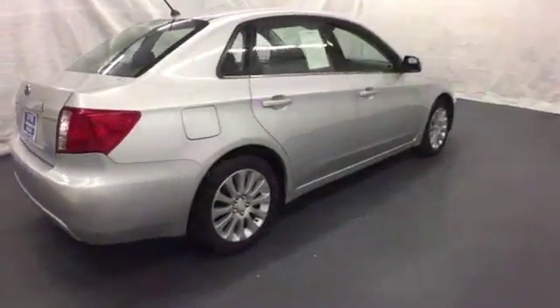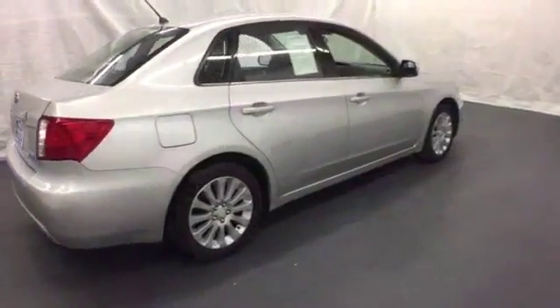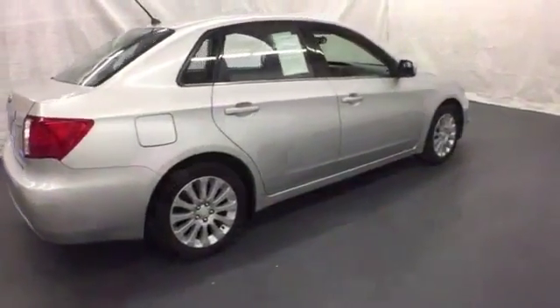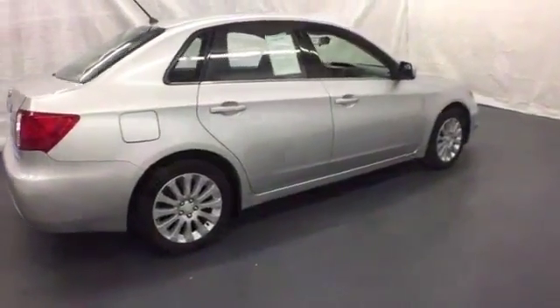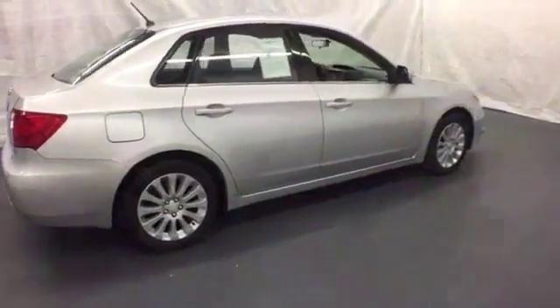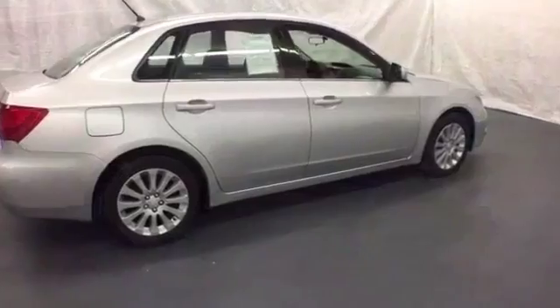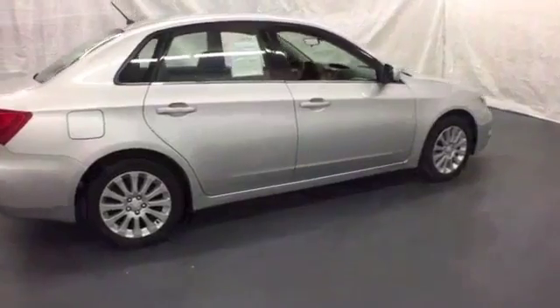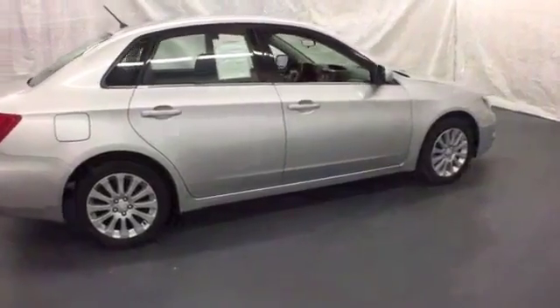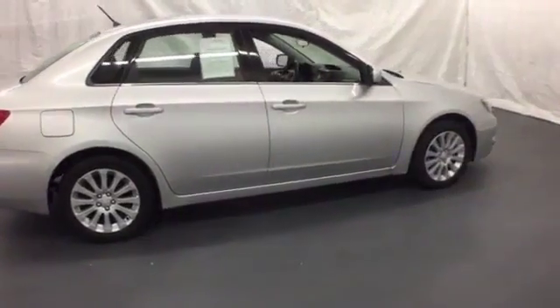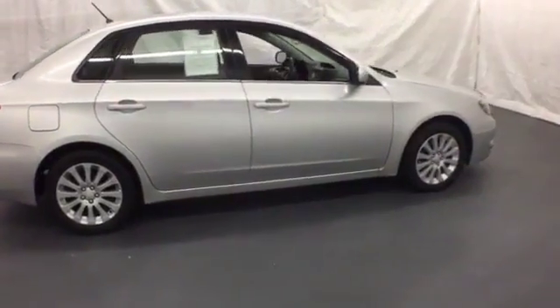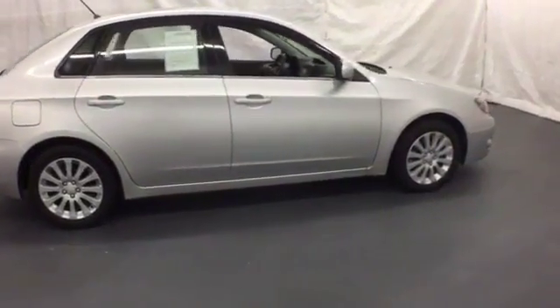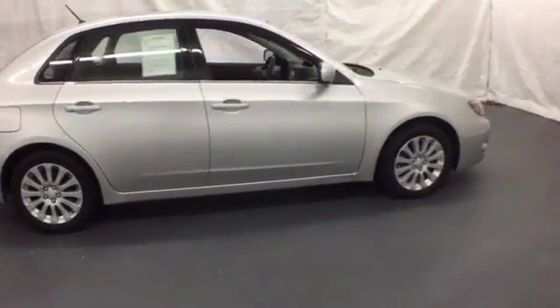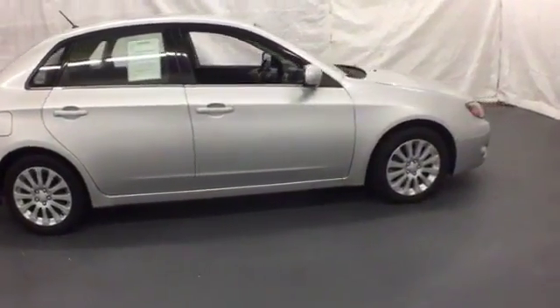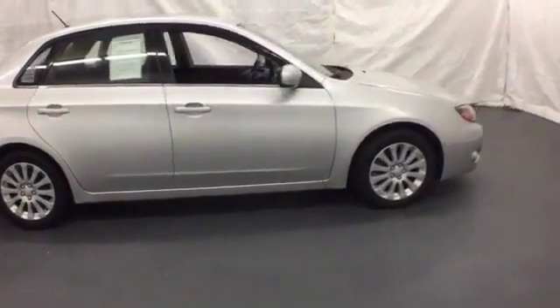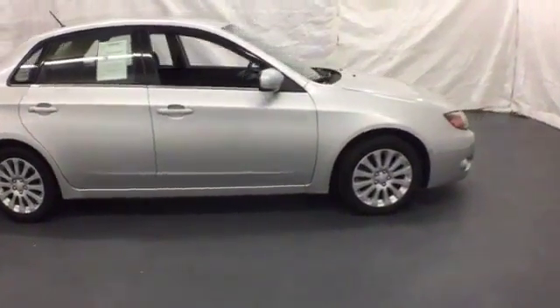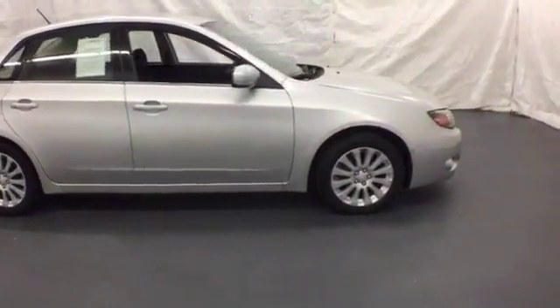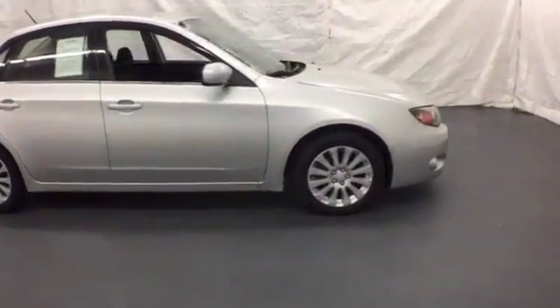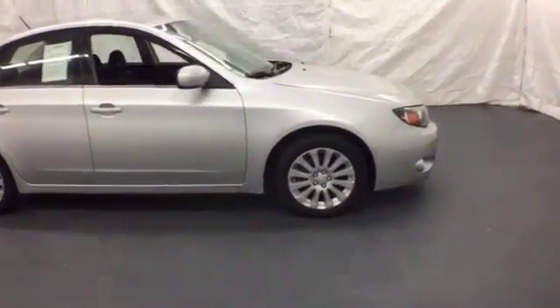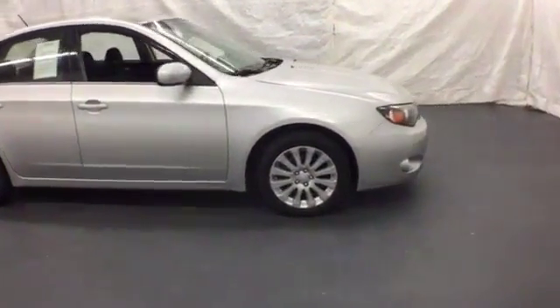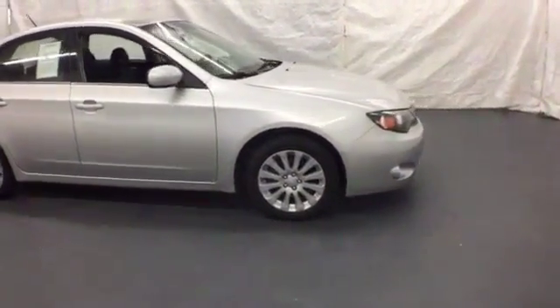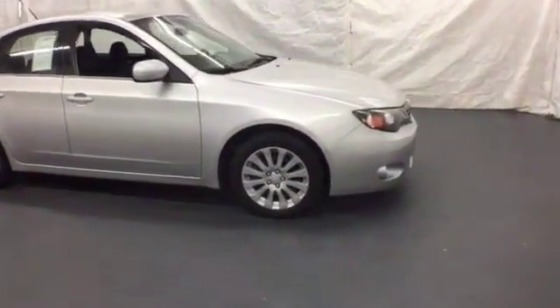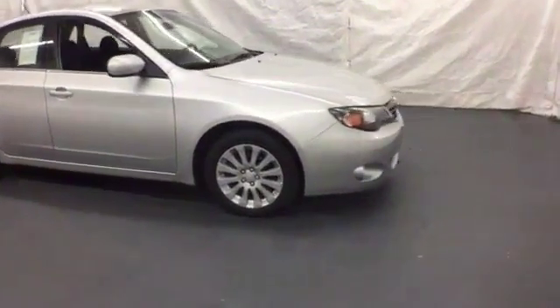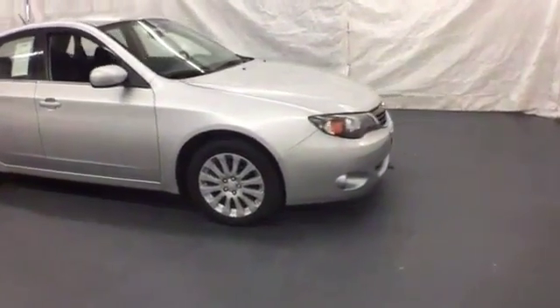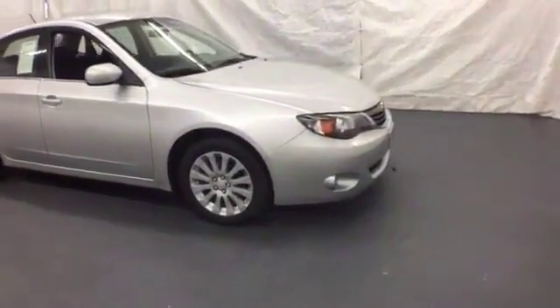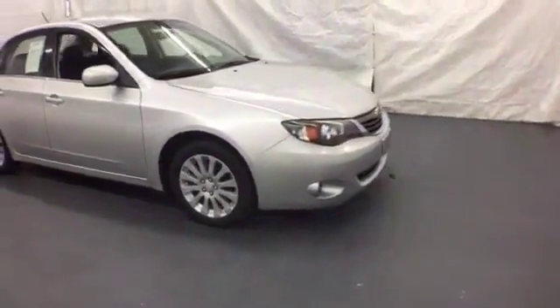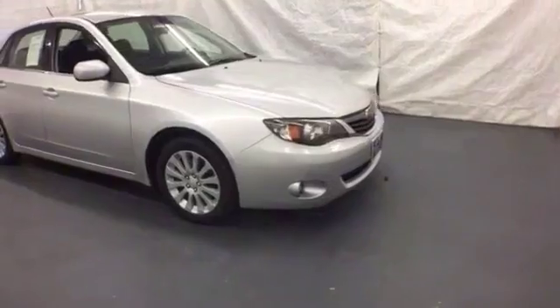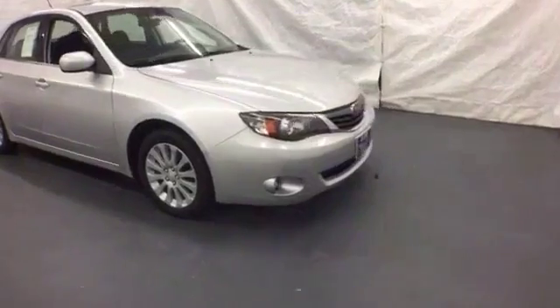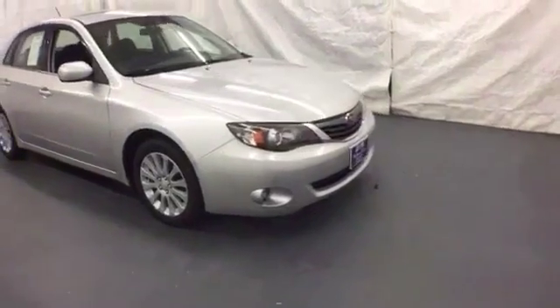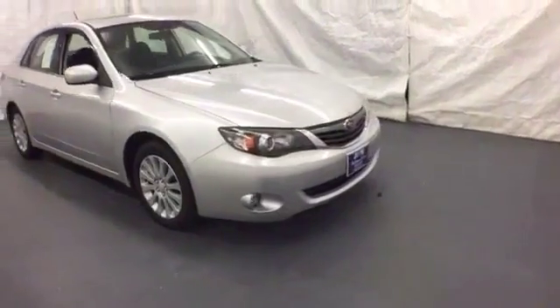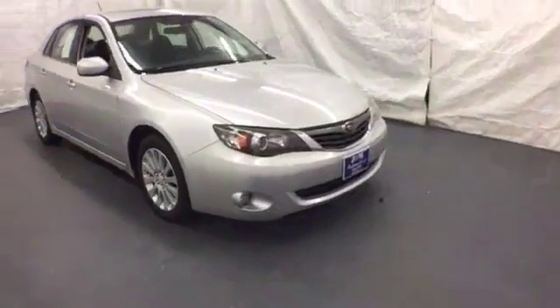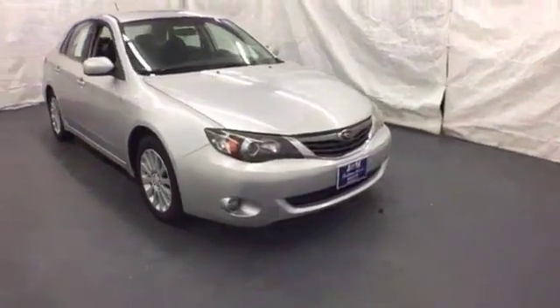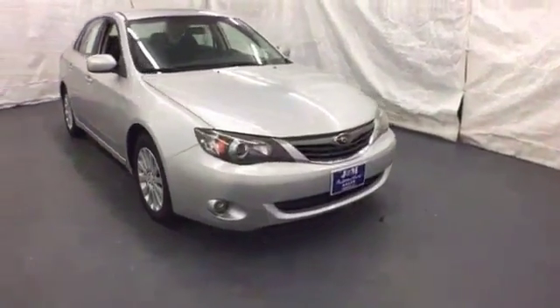This year's Impreza has been completely redesigned with more room, more luxury appointments, and more standard features than ever before. Come in for a test drive.